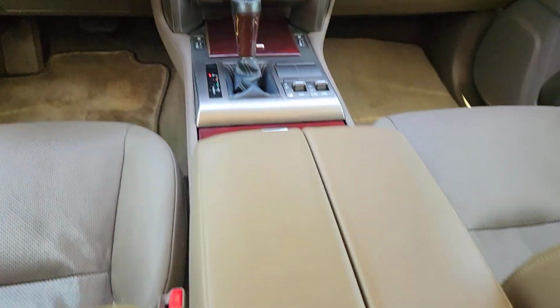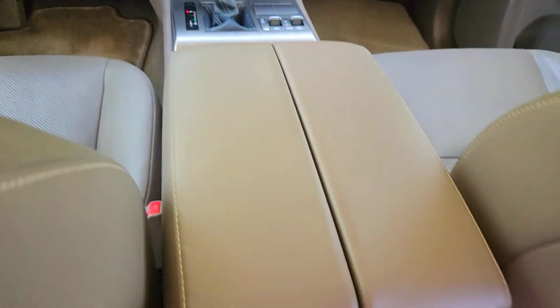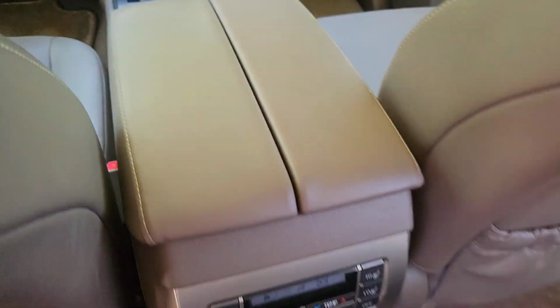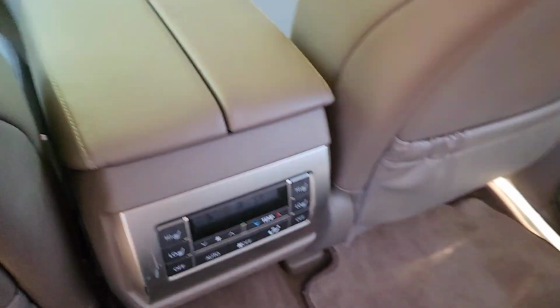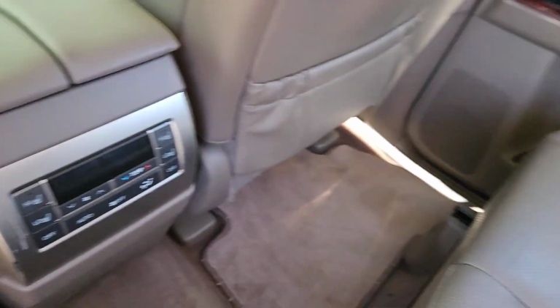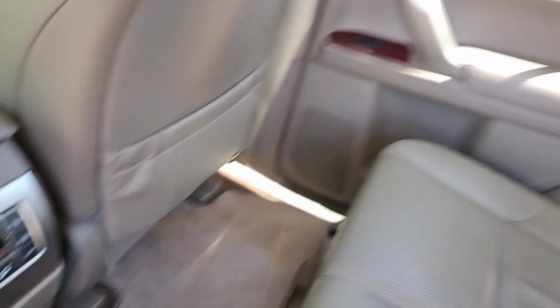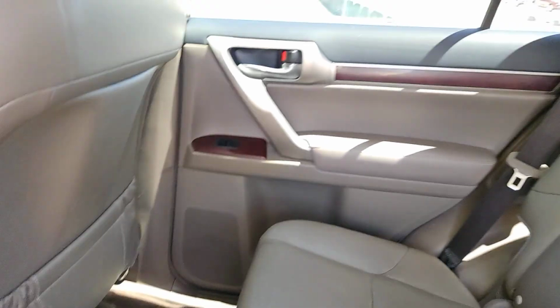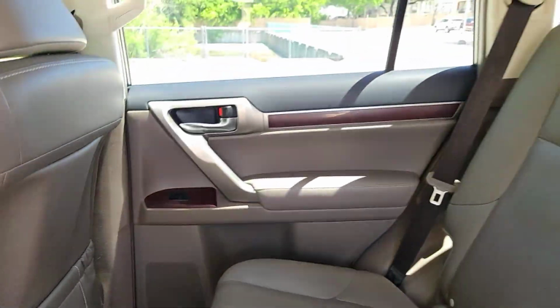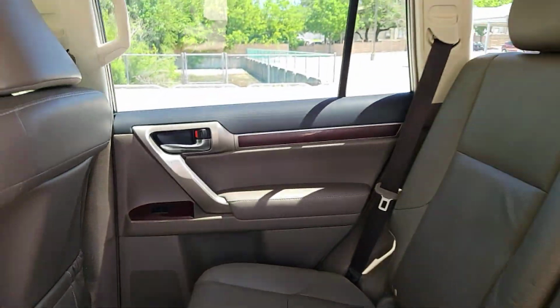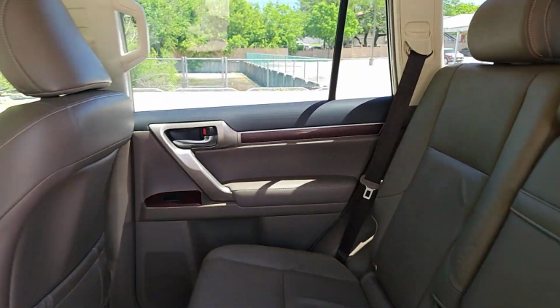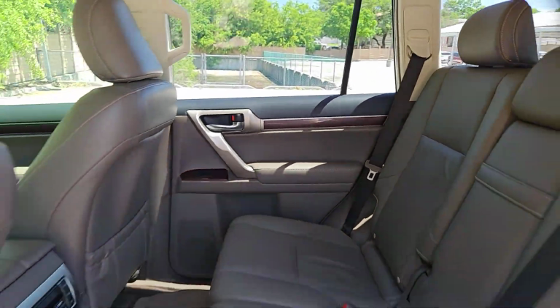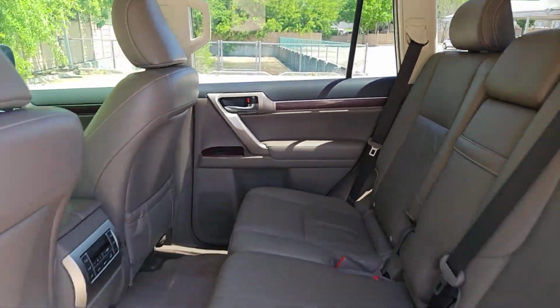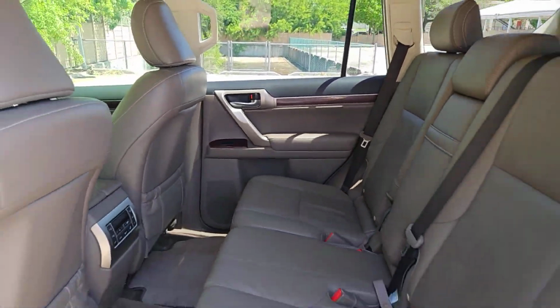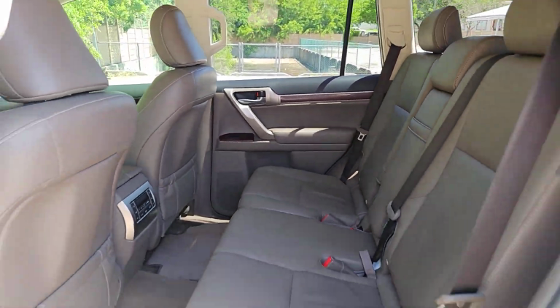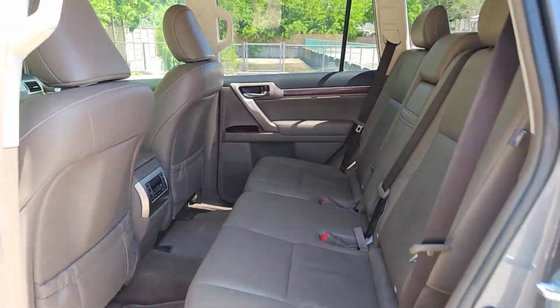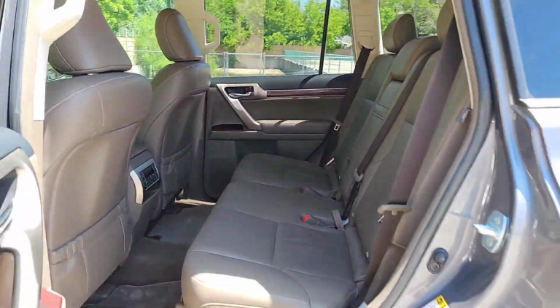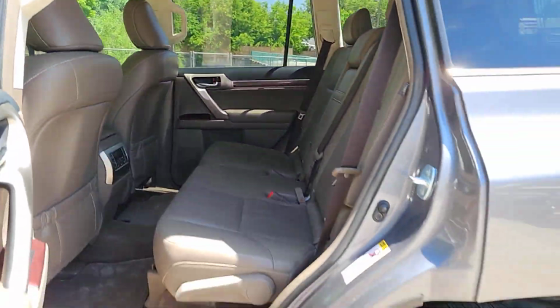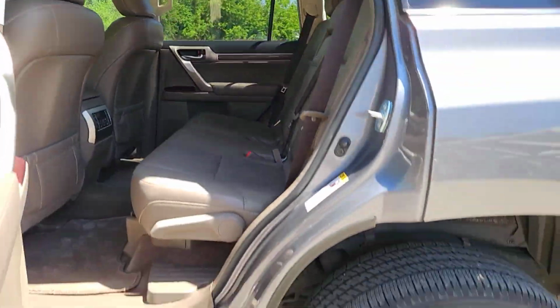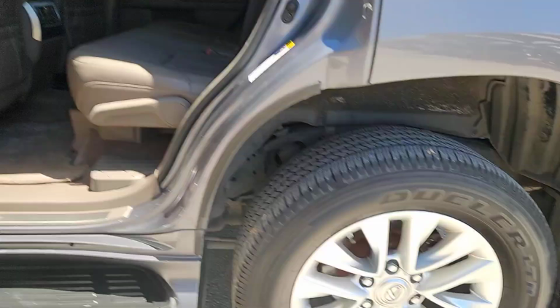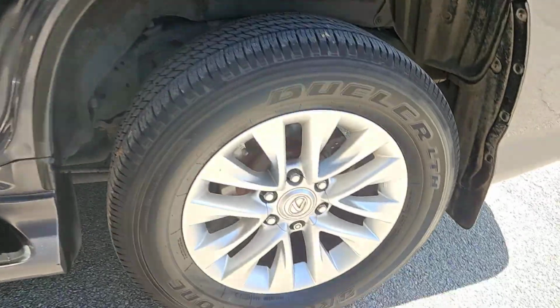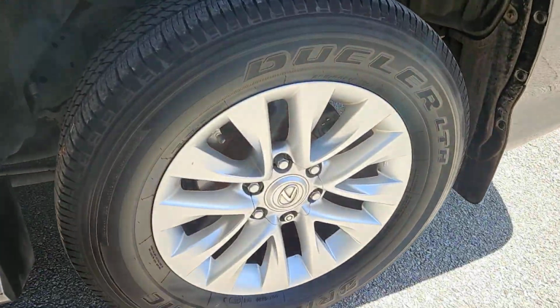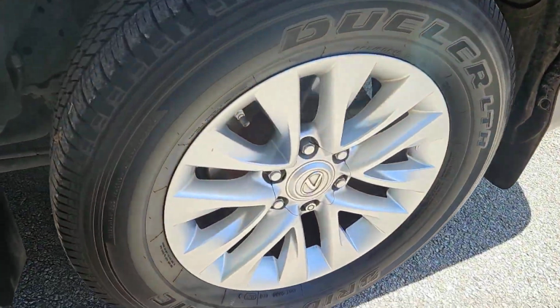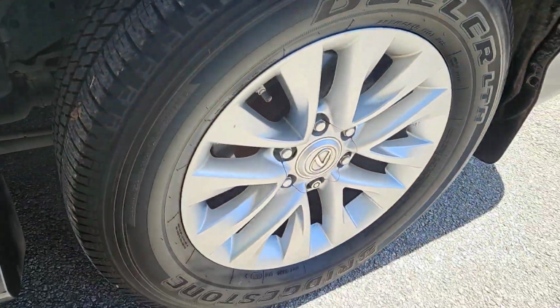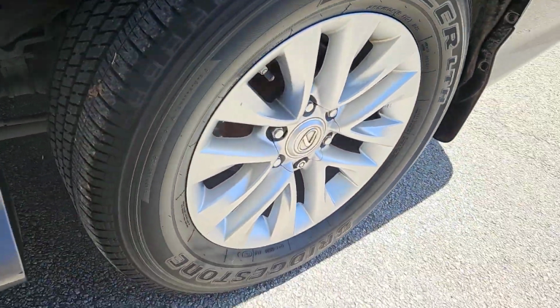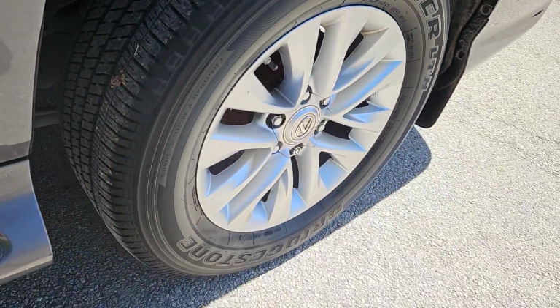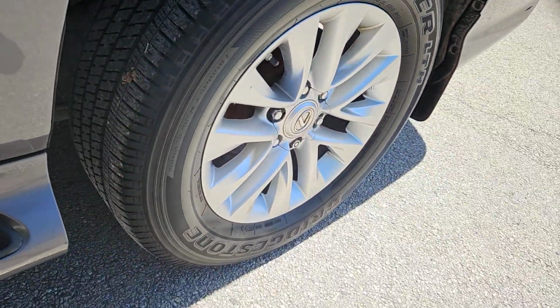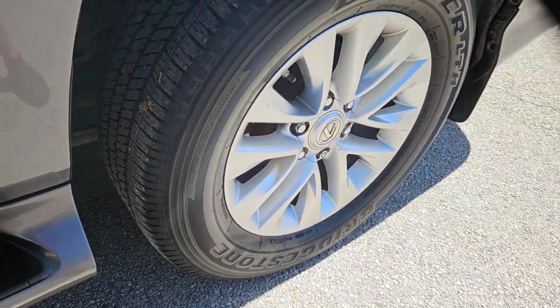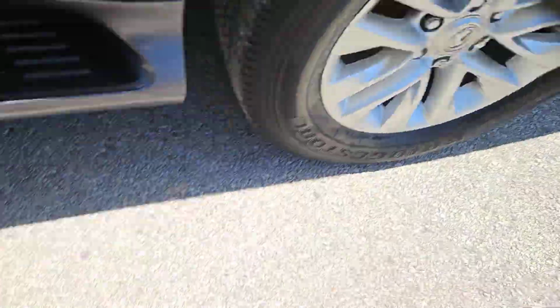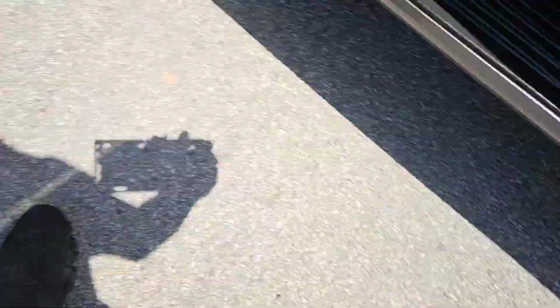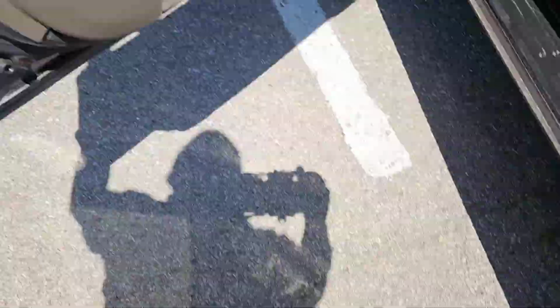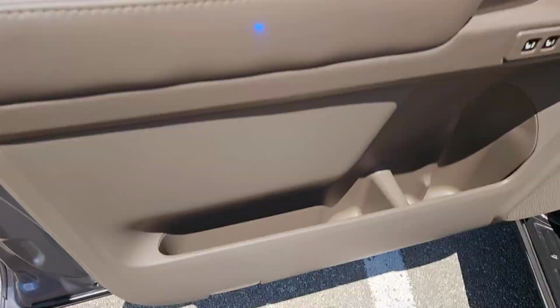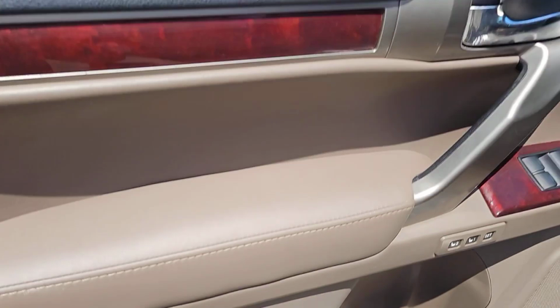Take luxury on the road to adventure in this stylish GX. Come in for a fun and easy test drive. Our team will make it the best part of your day.